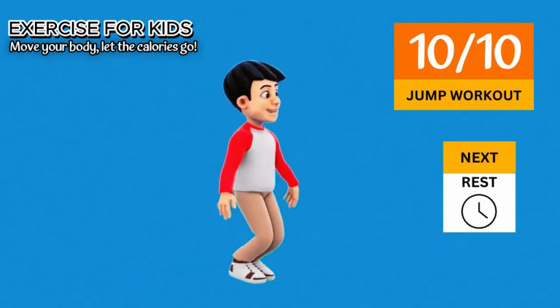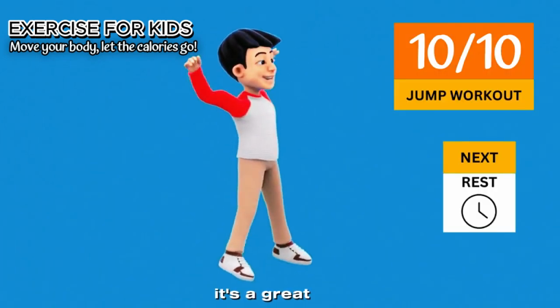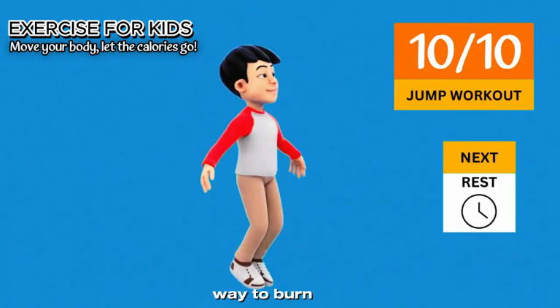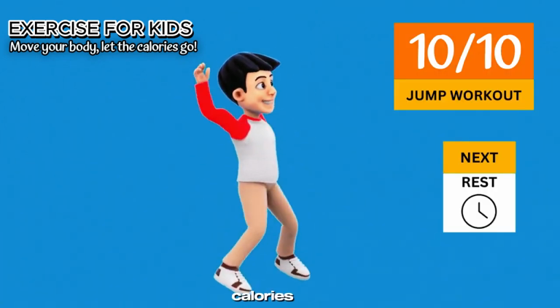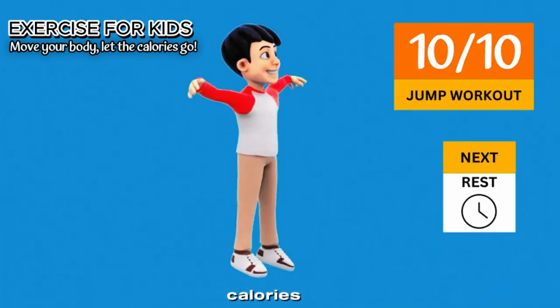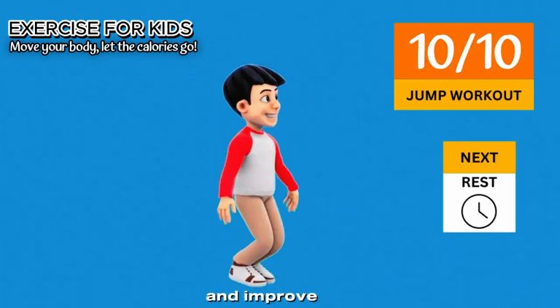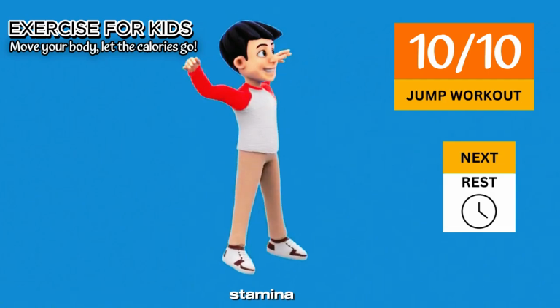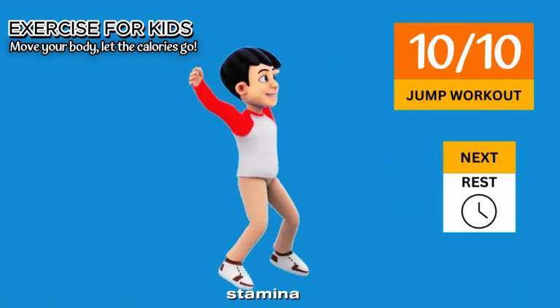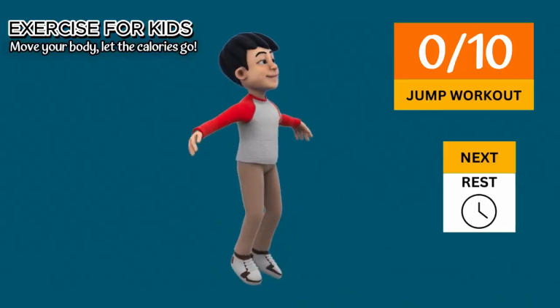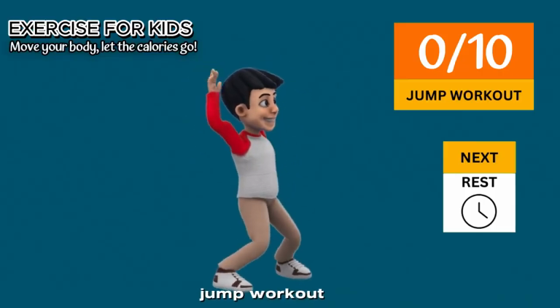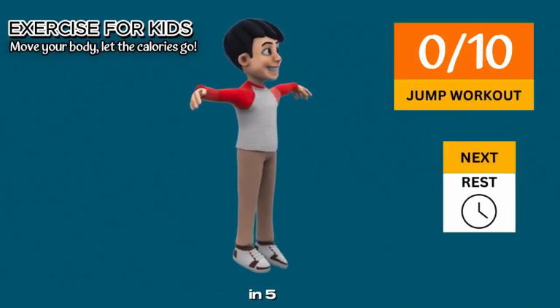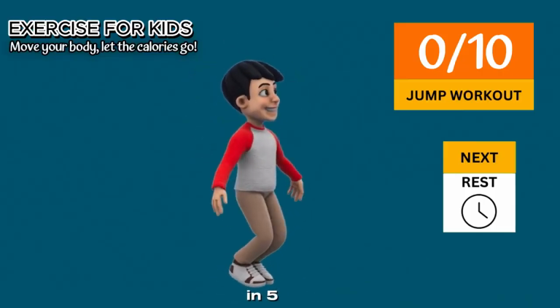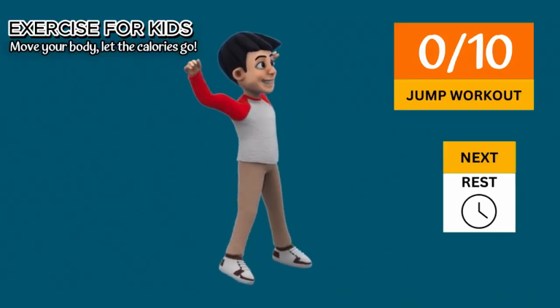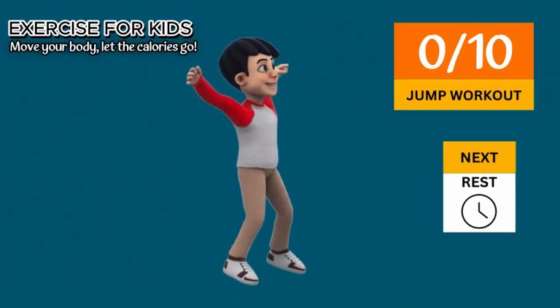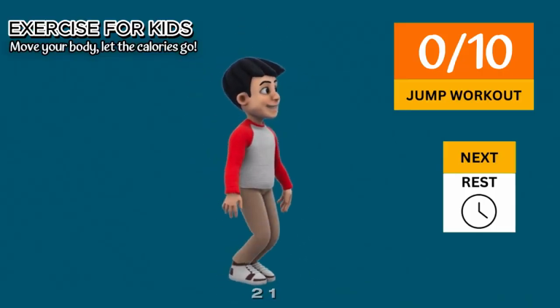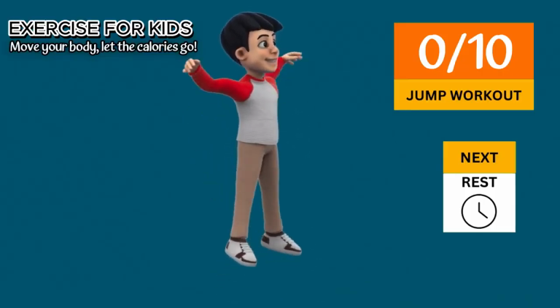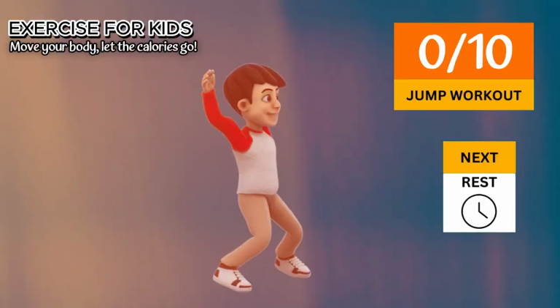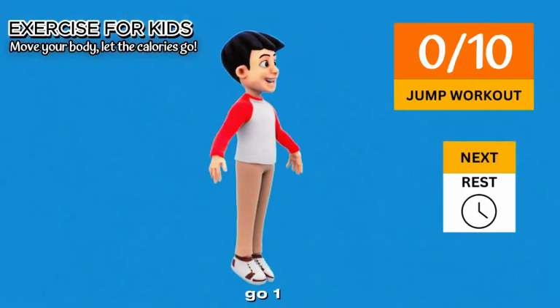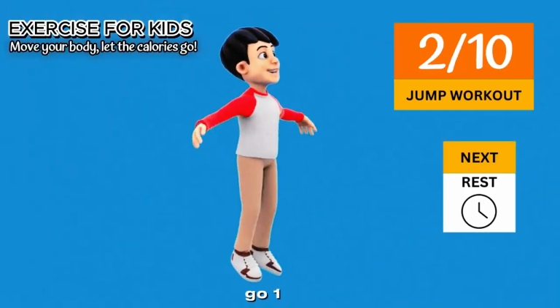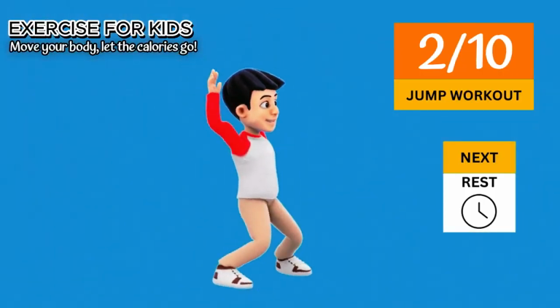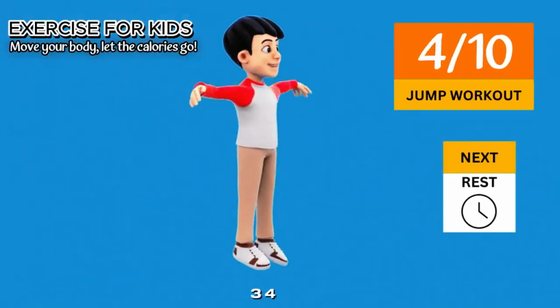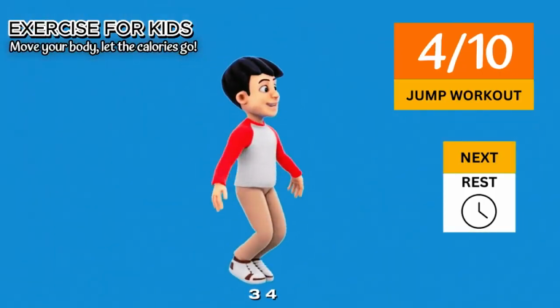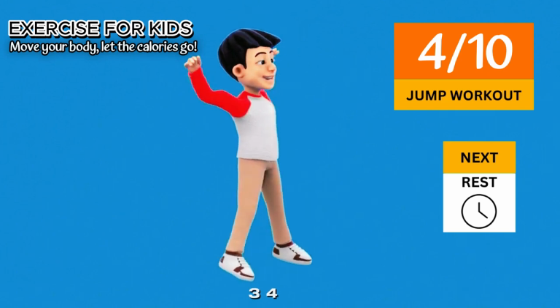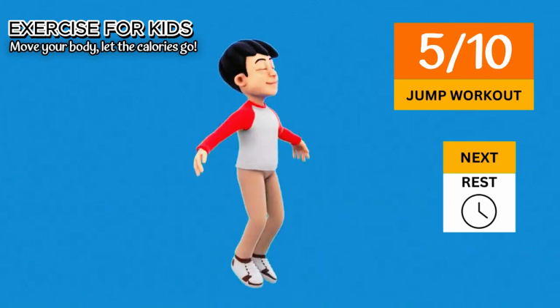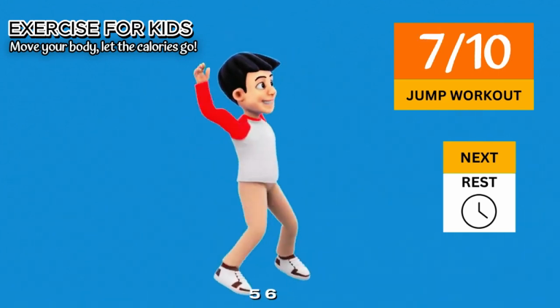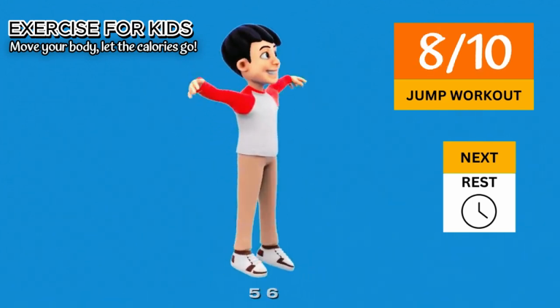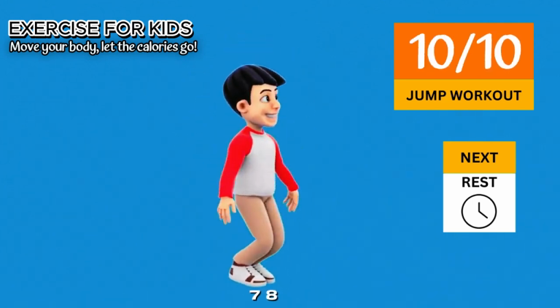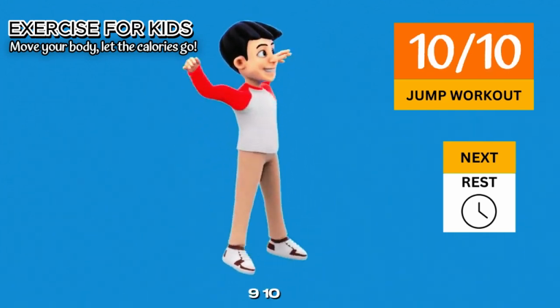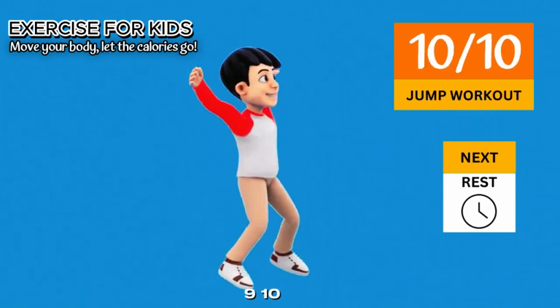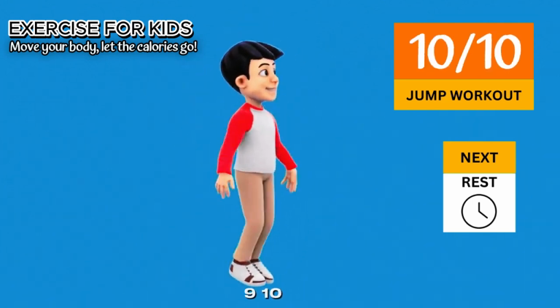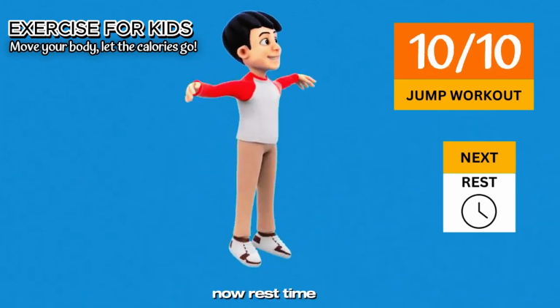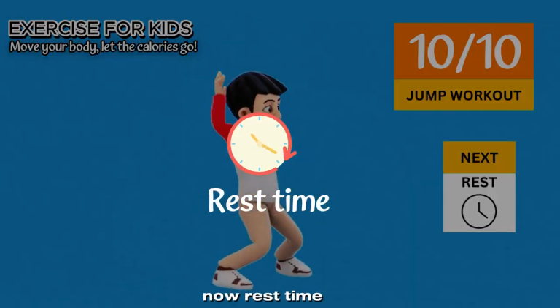It's a great way to burn calories and improve stamina. Jump workout in 5-4-3-2-1. Go 1-2-3-4, 5-6-7-8-9-10. Now rest time.